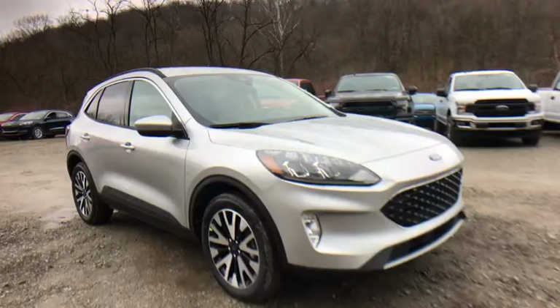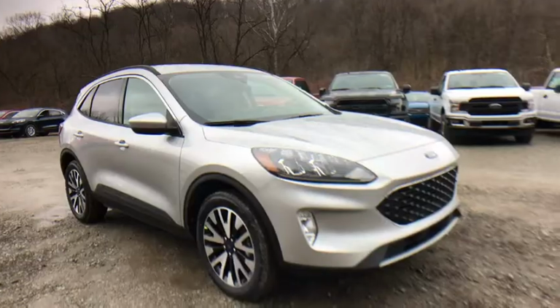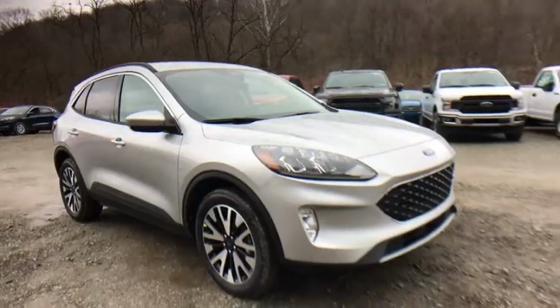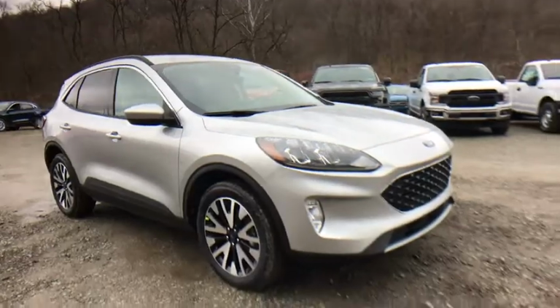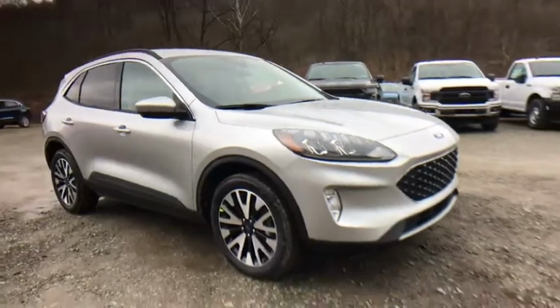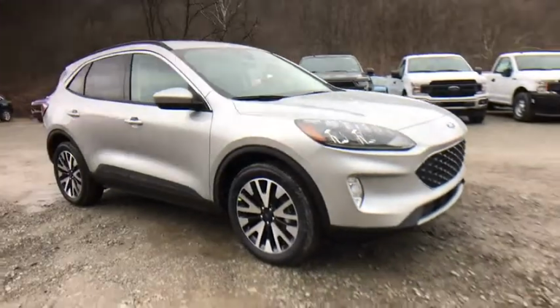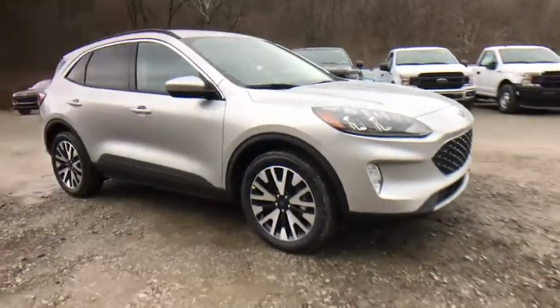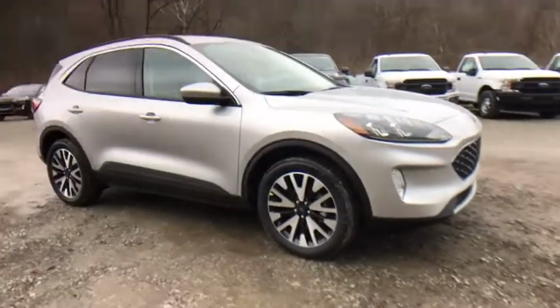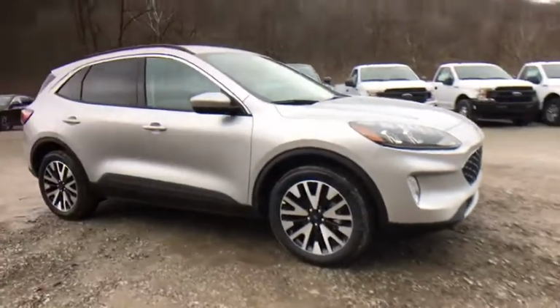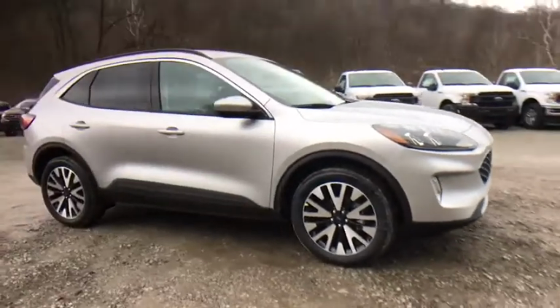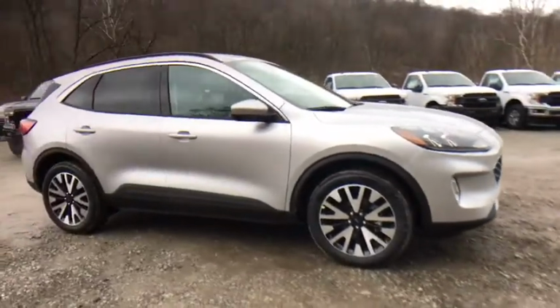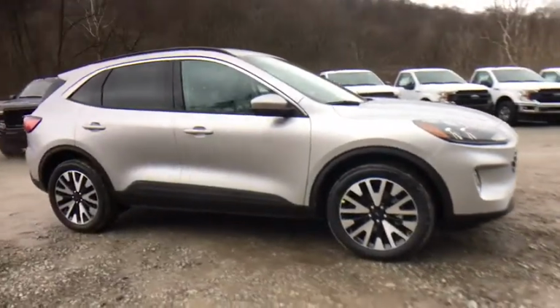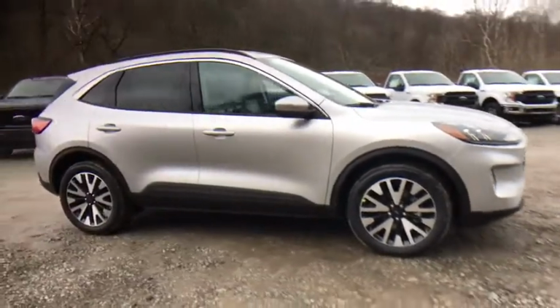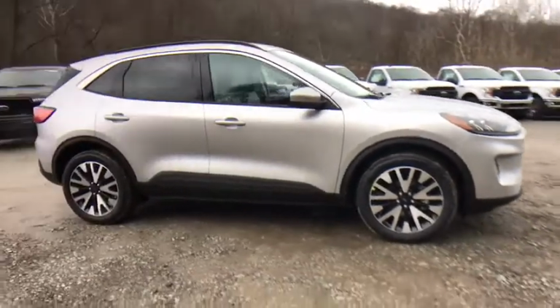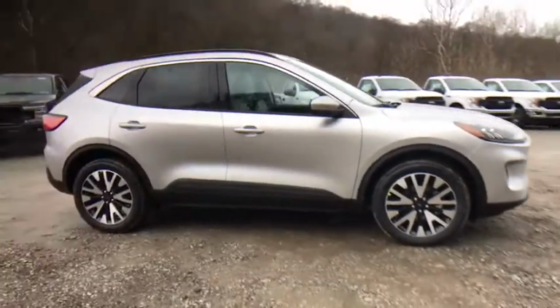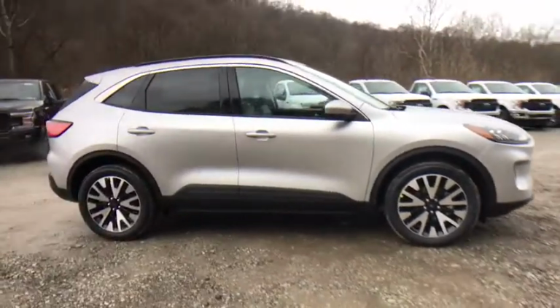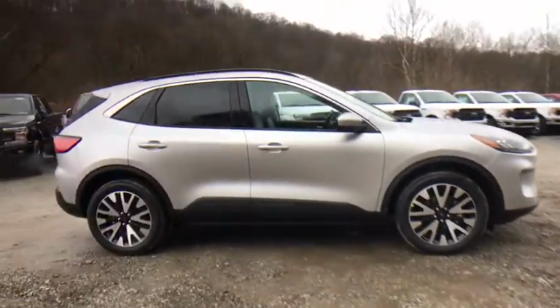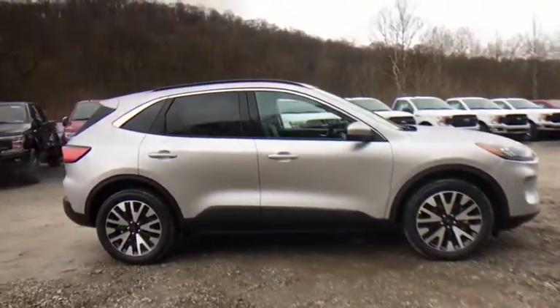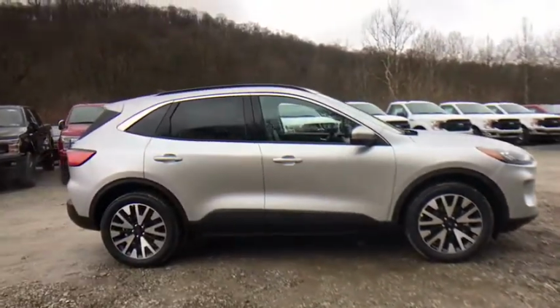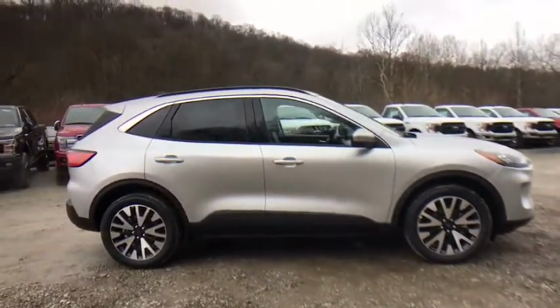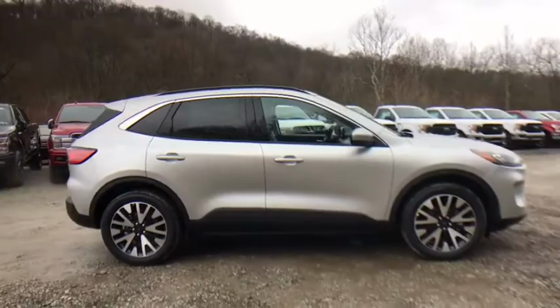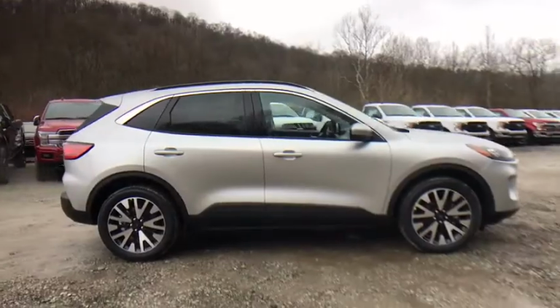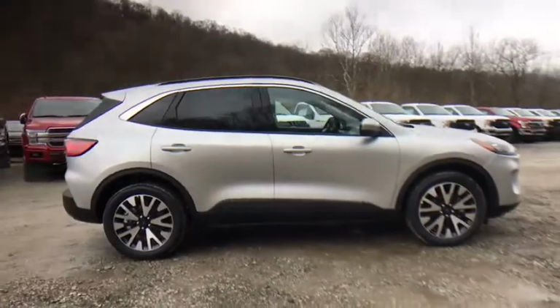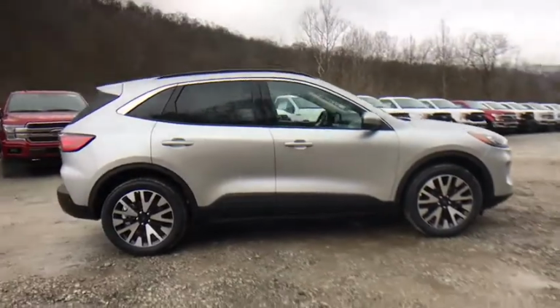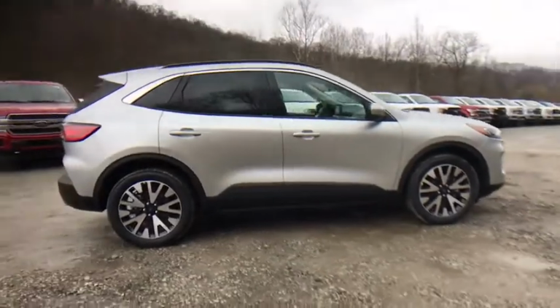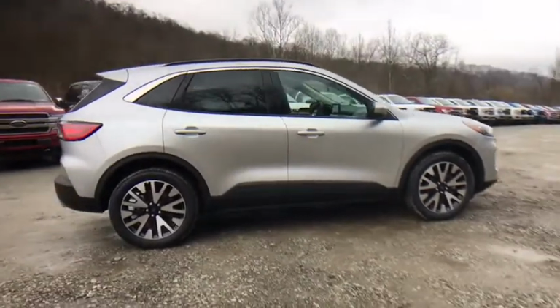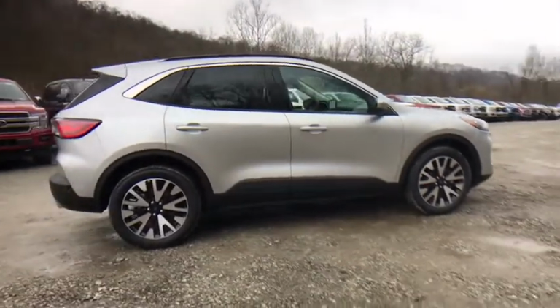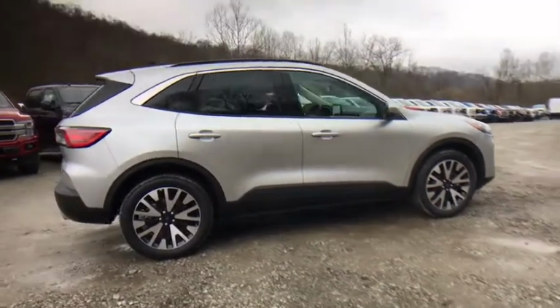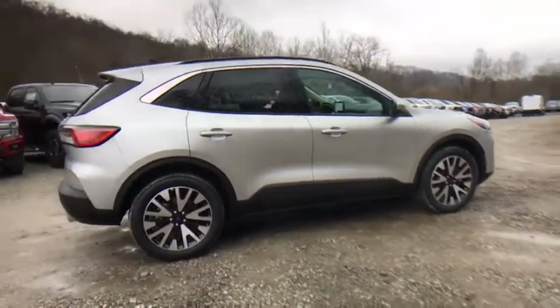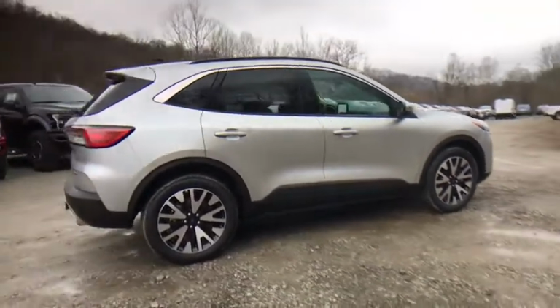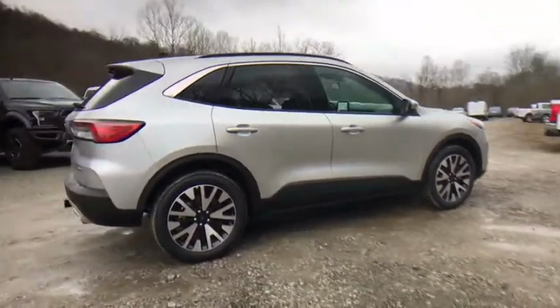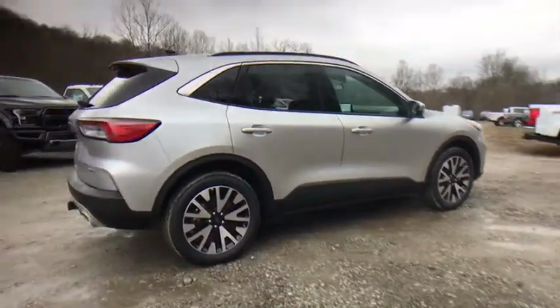Looking for the right vehicle? Check out the 2020 Ford Escape. Gas engines flex, tow, zip and go with Ford Escape.